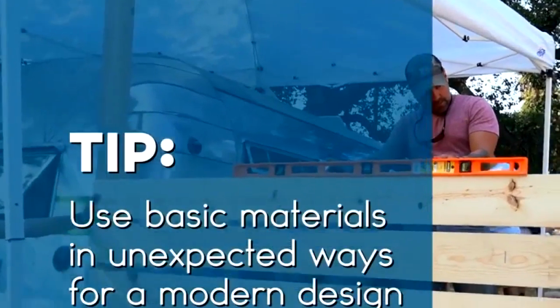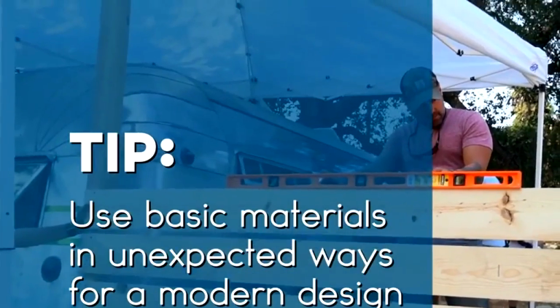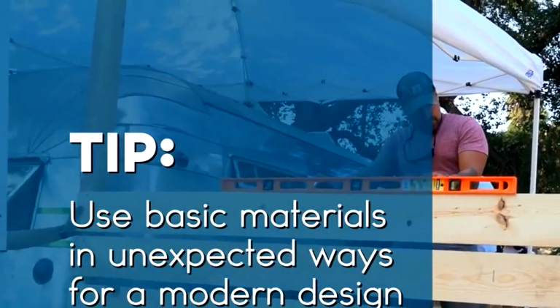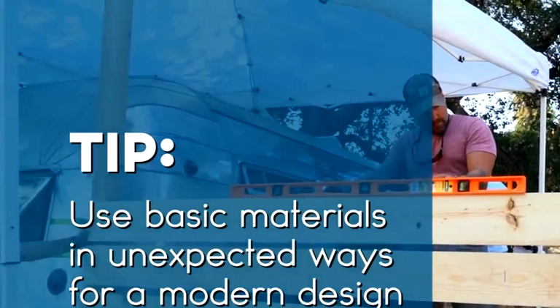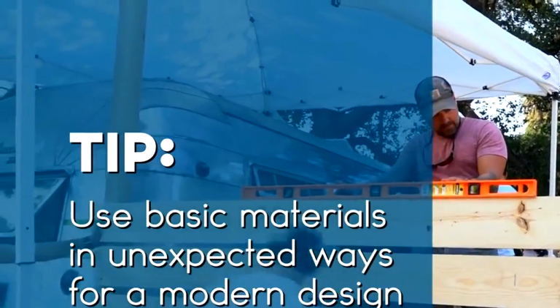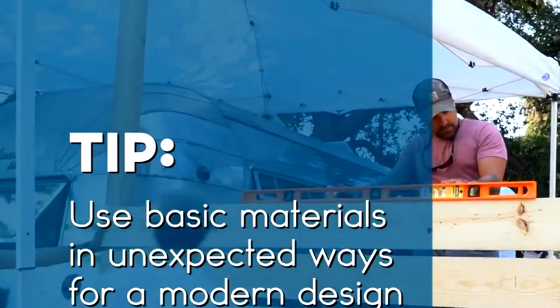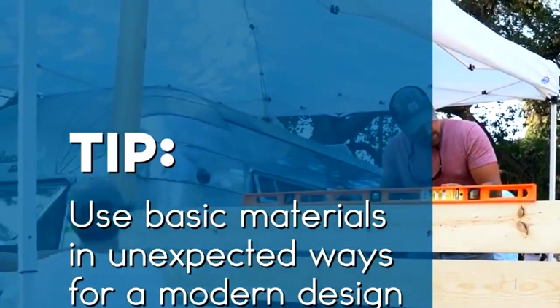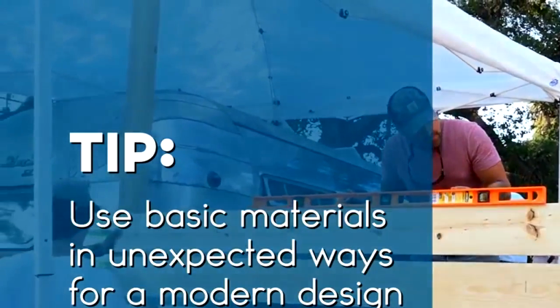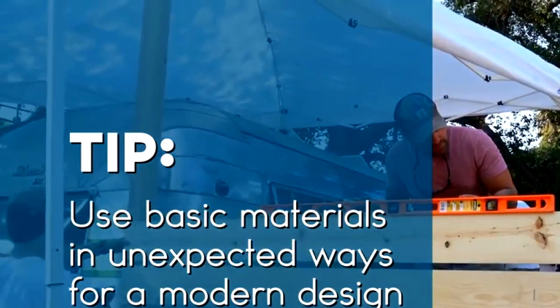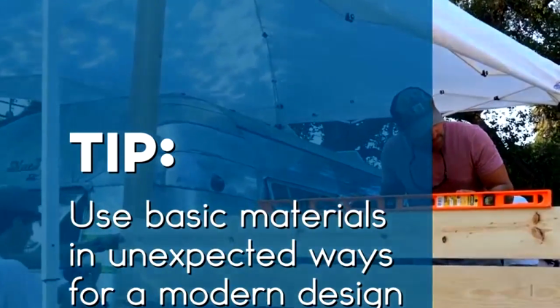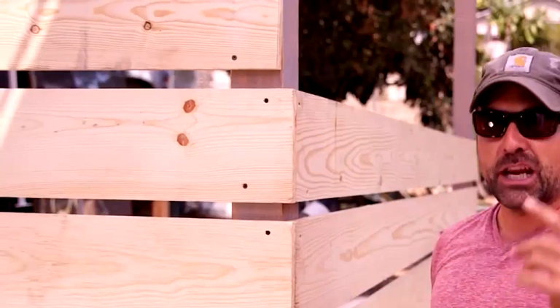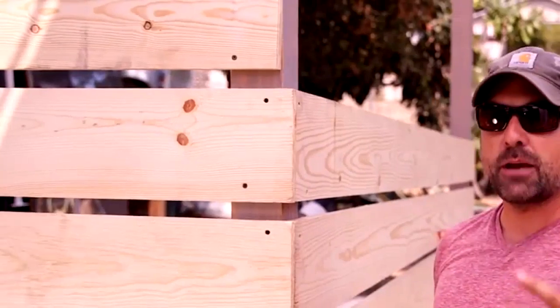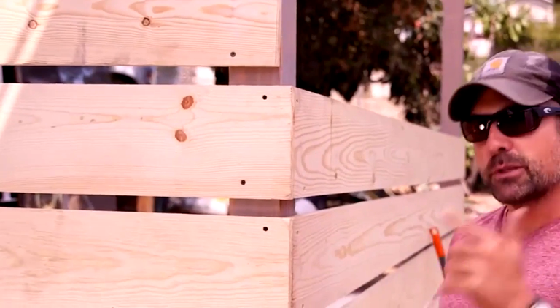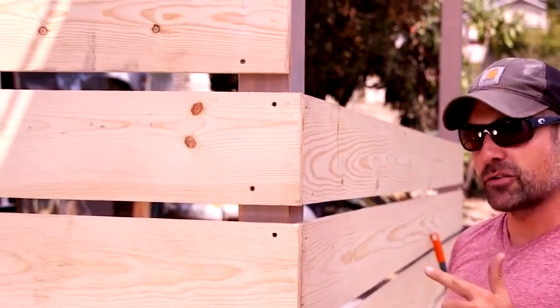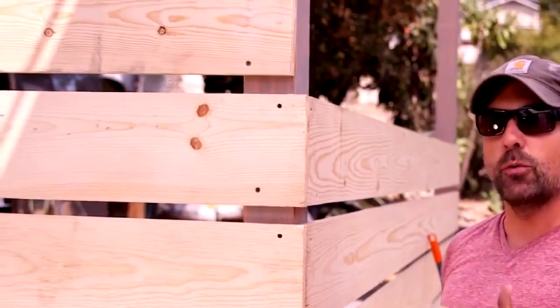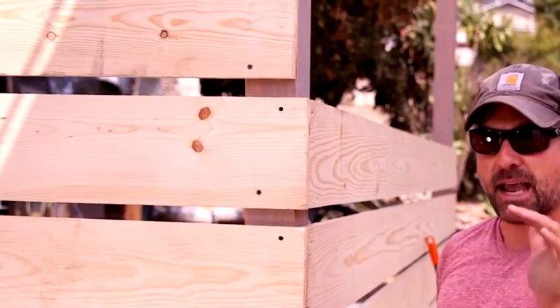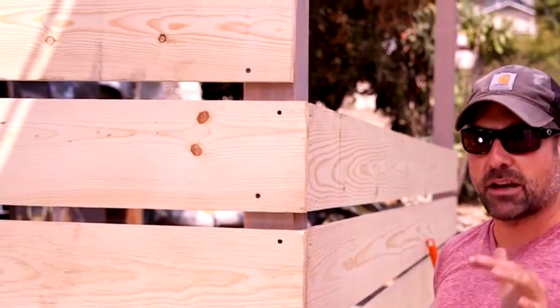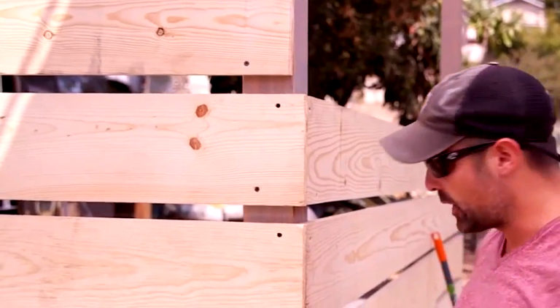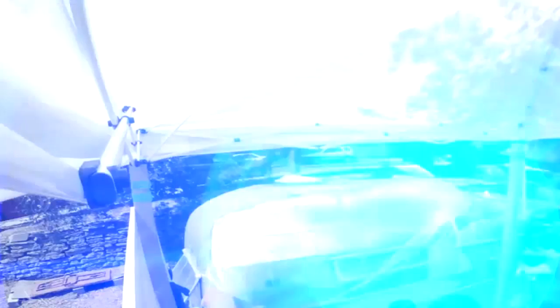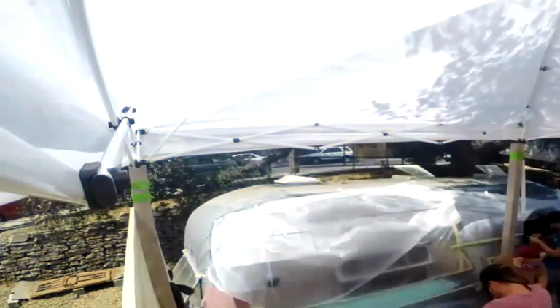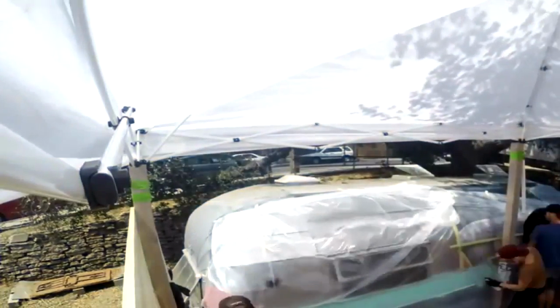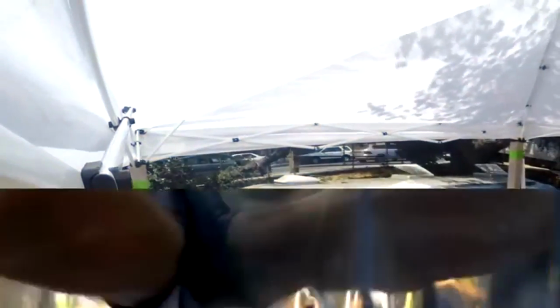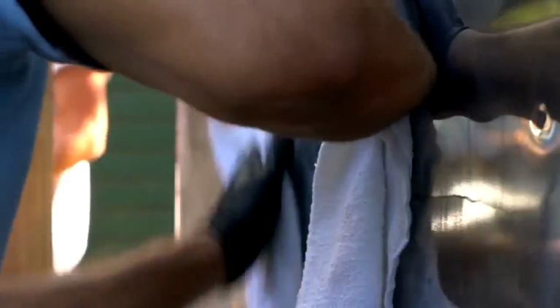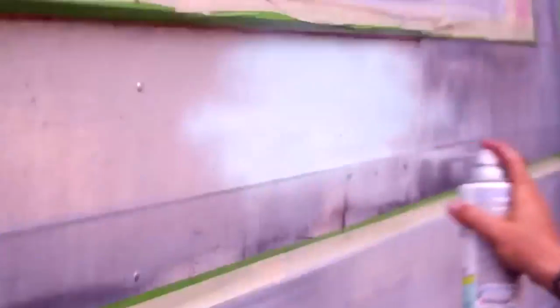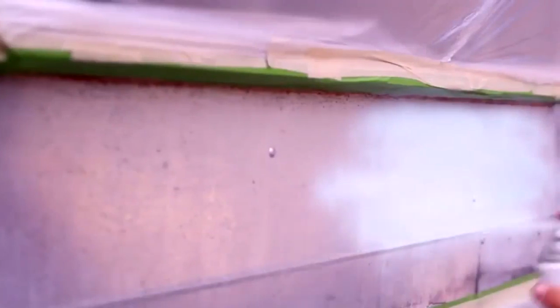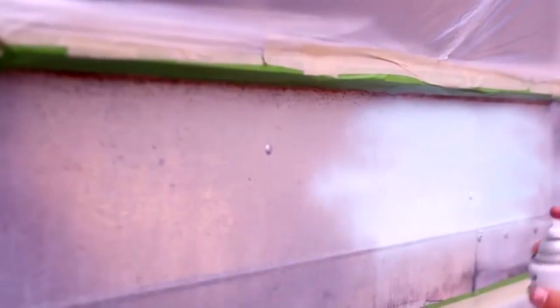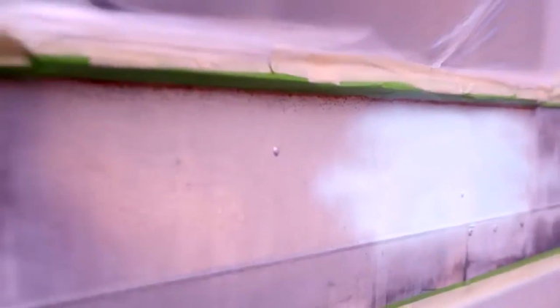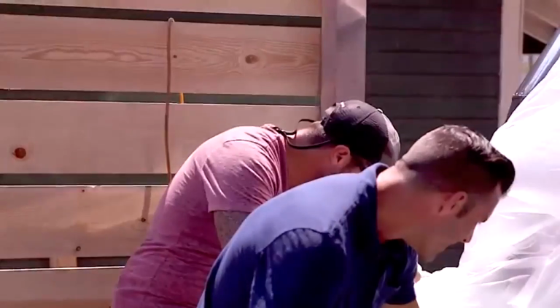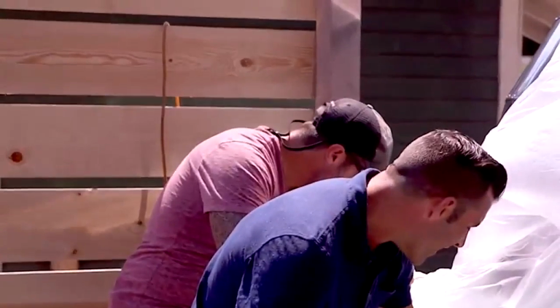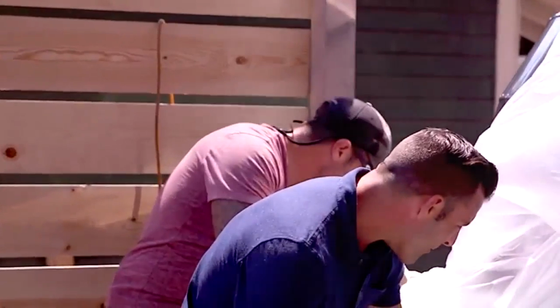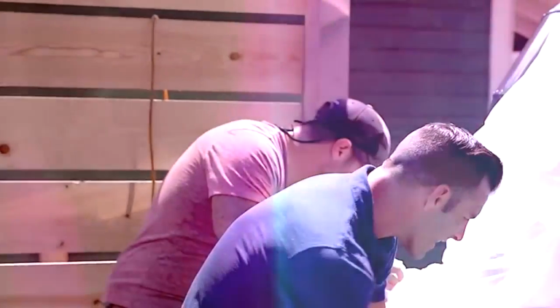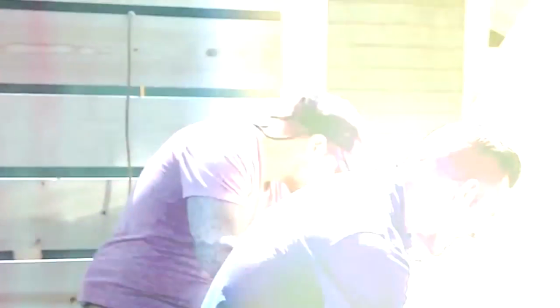When you're thinking about a deck fence, don't think about it necessarily in a traditional manner. Here you see we actually turned the boards and went horizontal with them. Gives you a nice, modern look. Change it up. Use materials in new ways. Have a lot of fun with it.